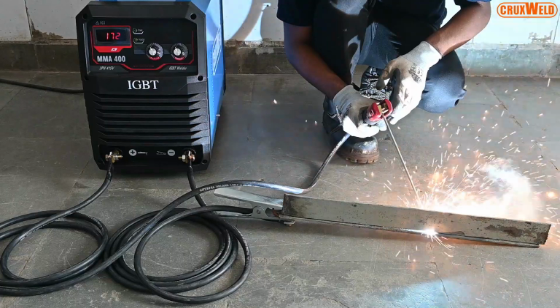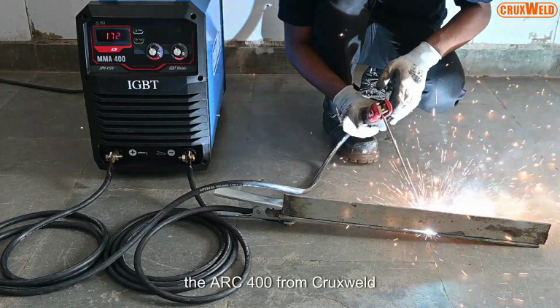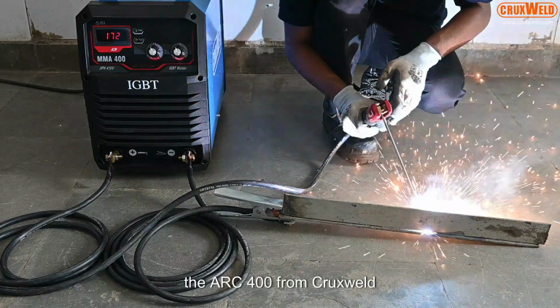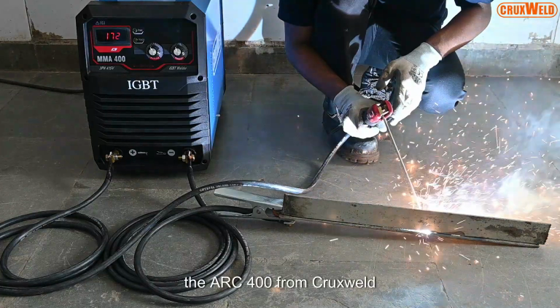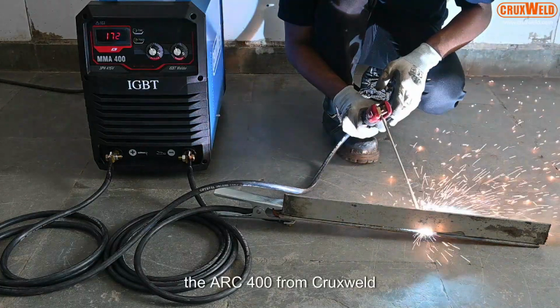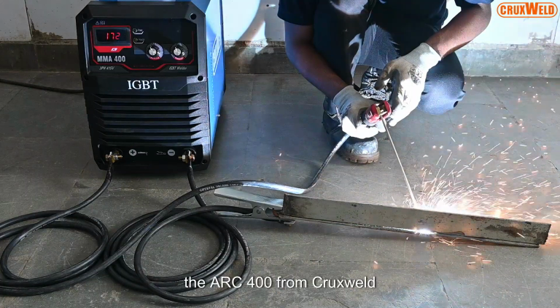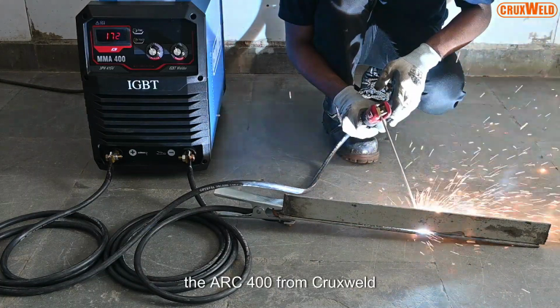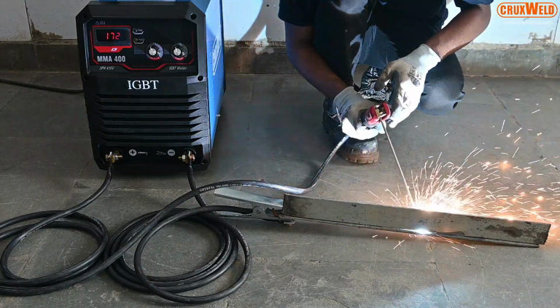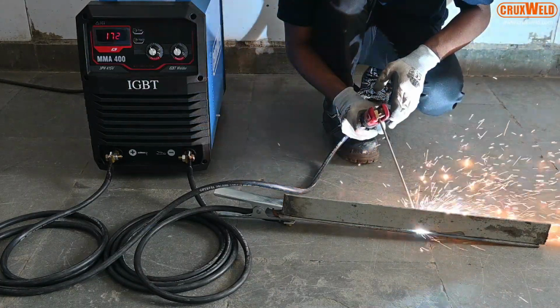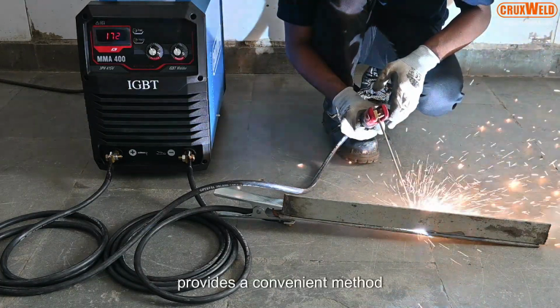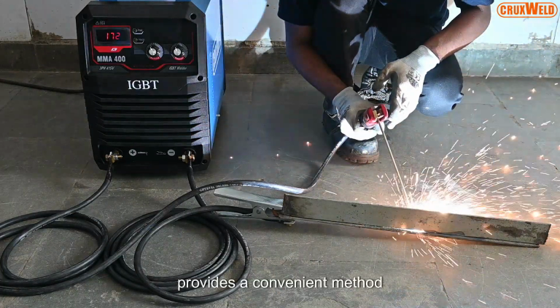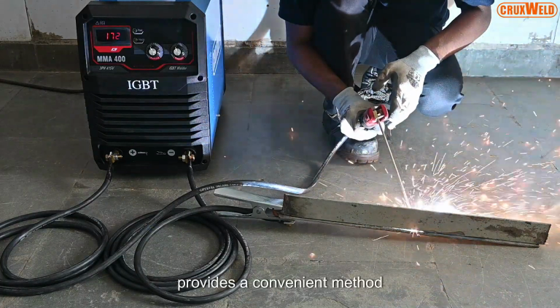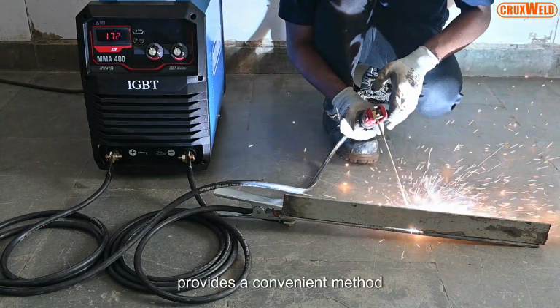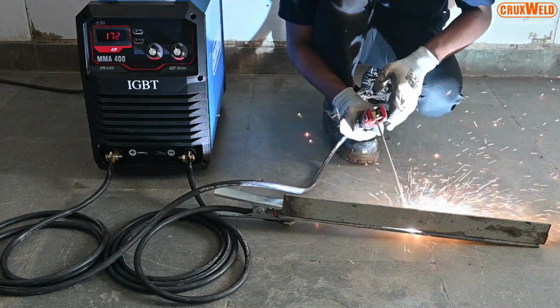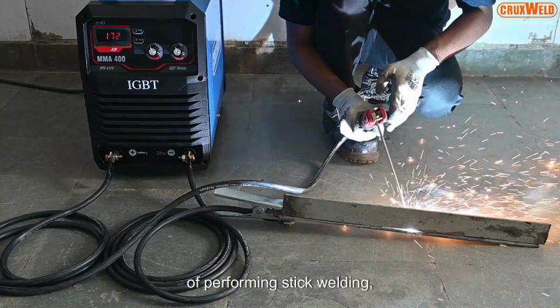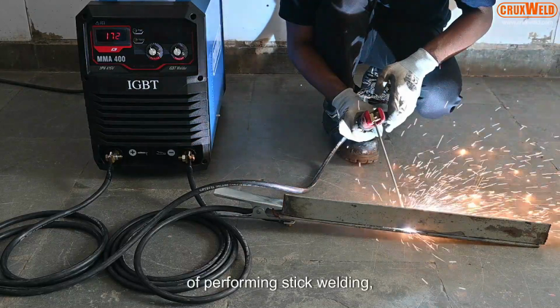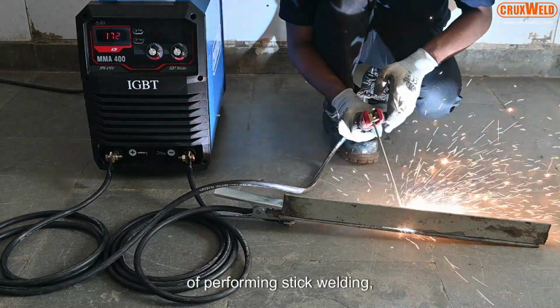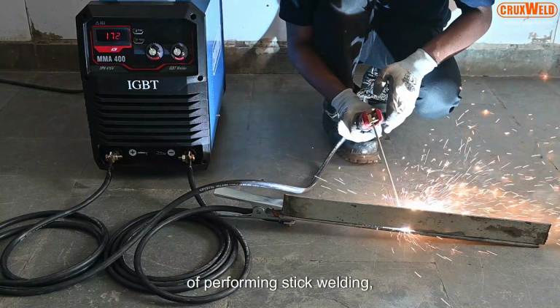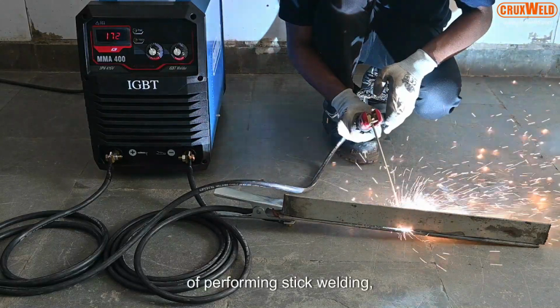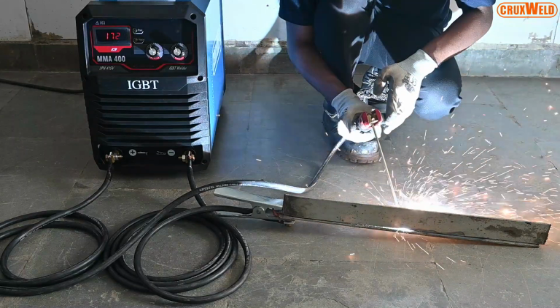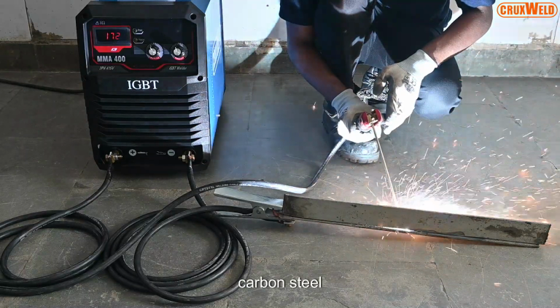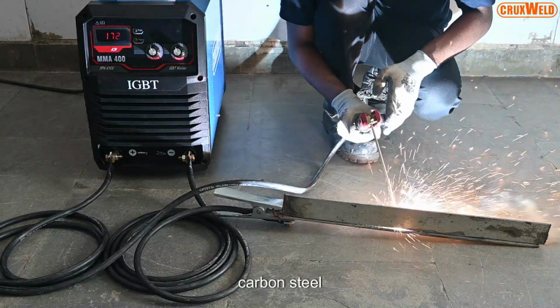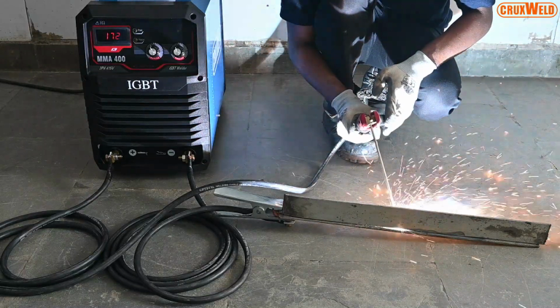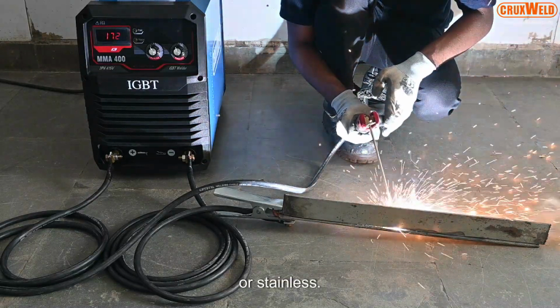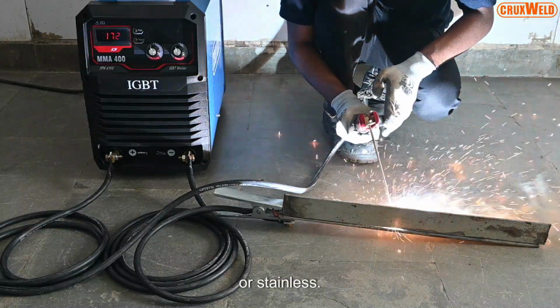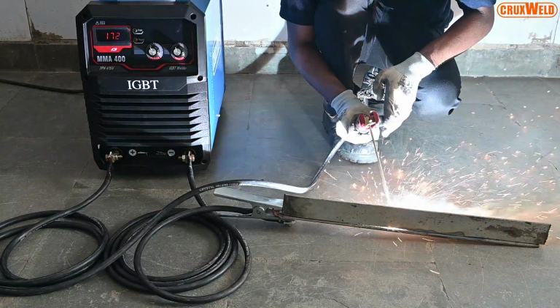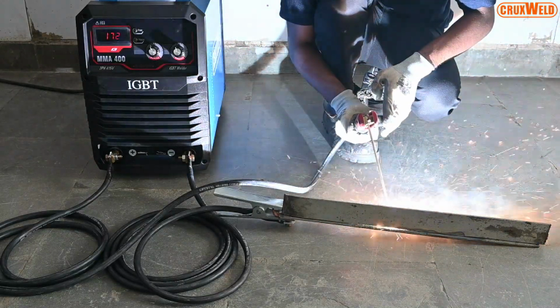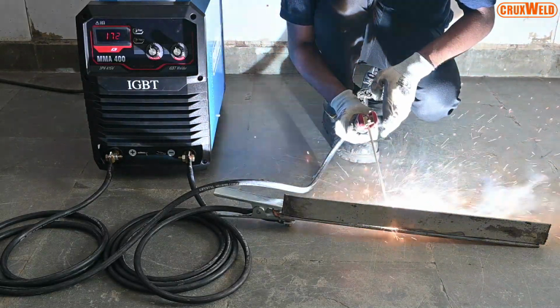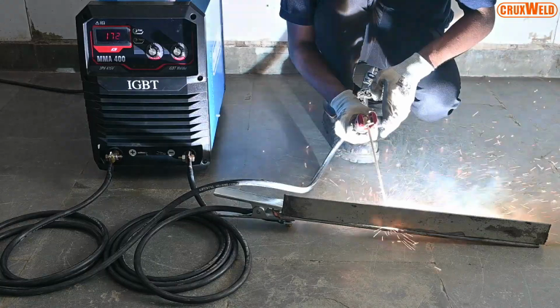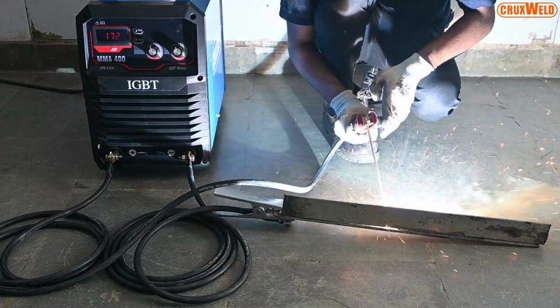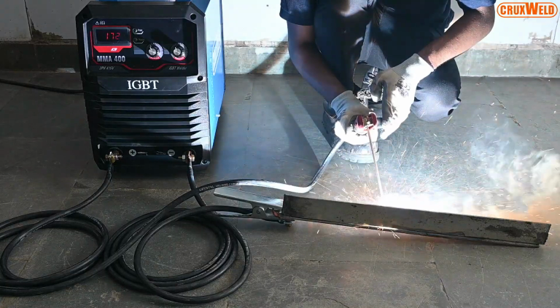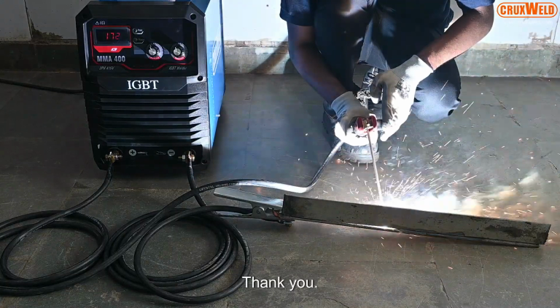The Arc 400 from Cruxwell provides a convenient method of performing stick welding on carbon steel or stainless steel. As you can see here. Thank you.